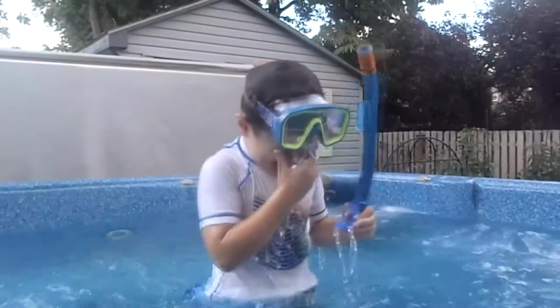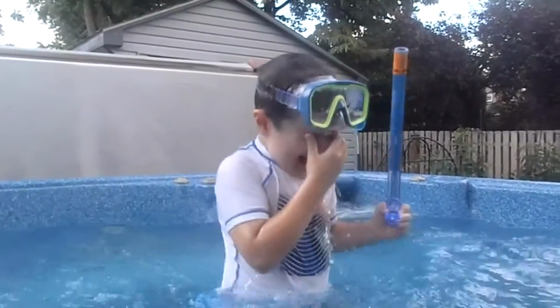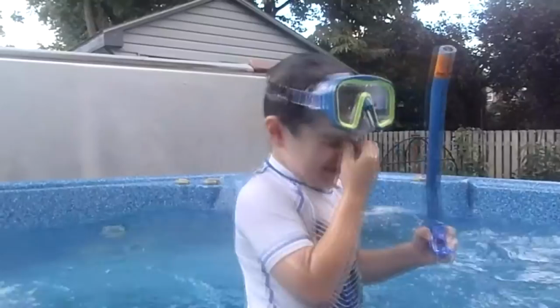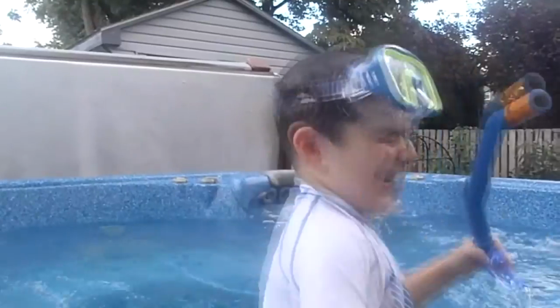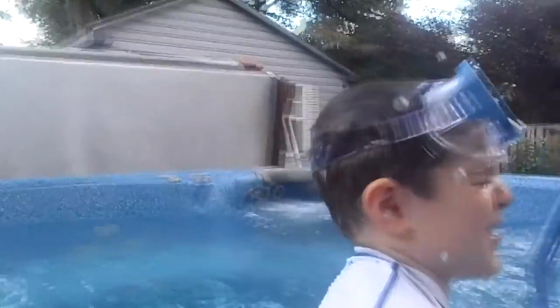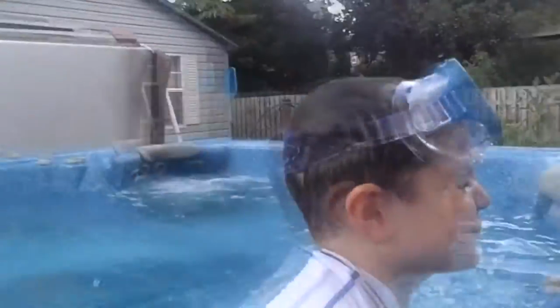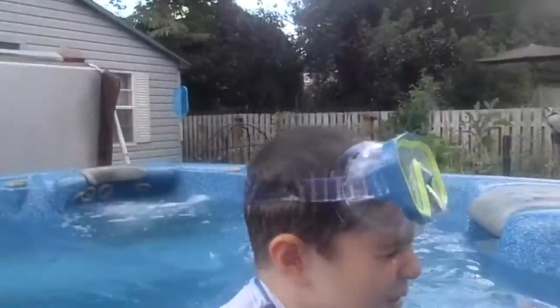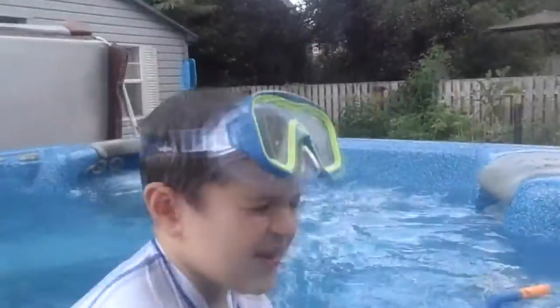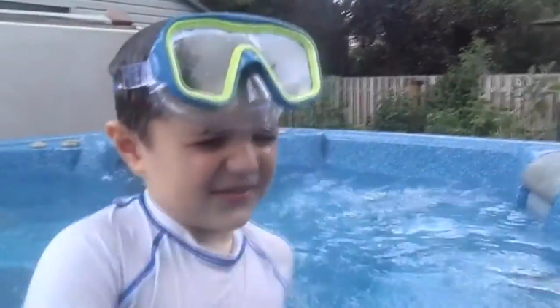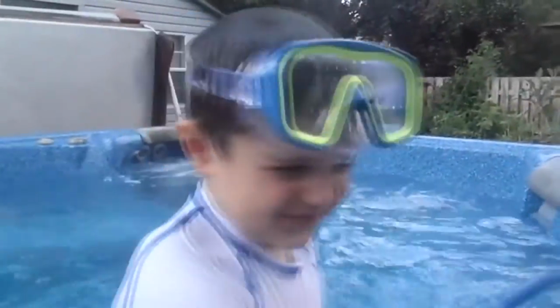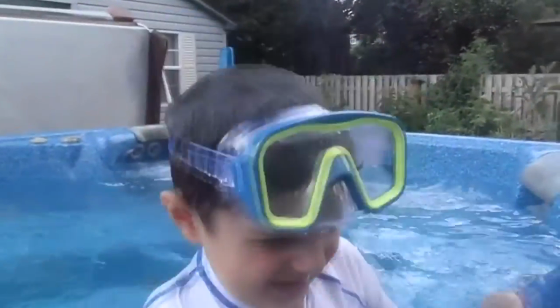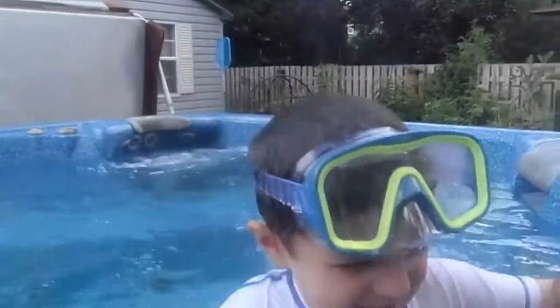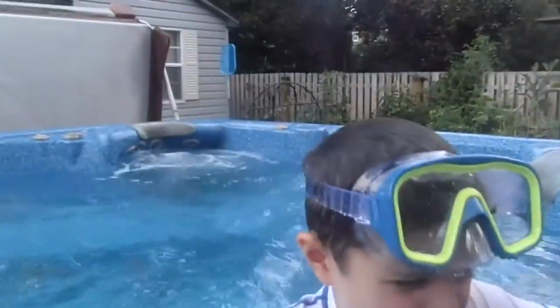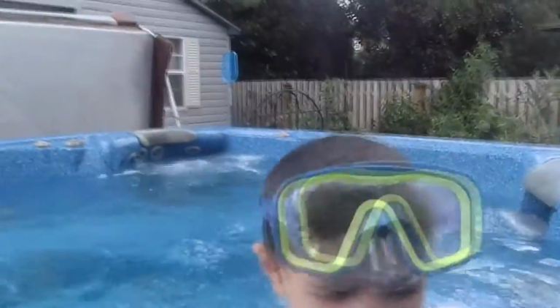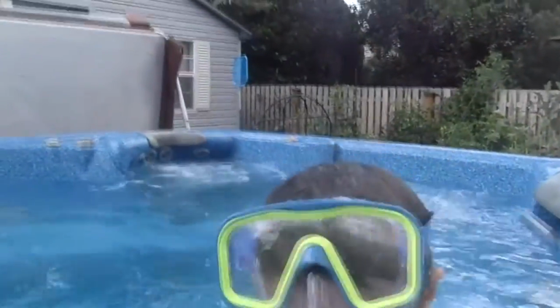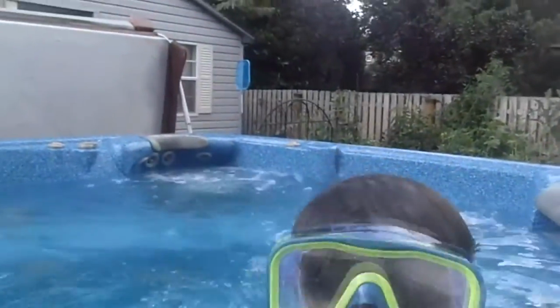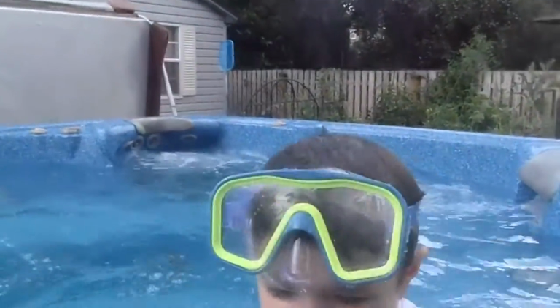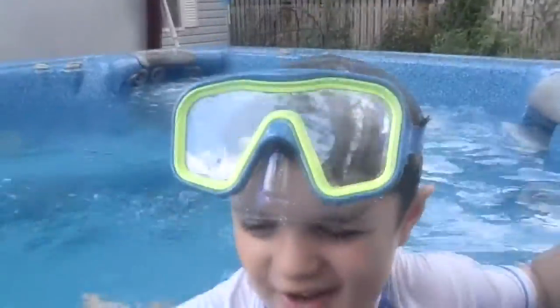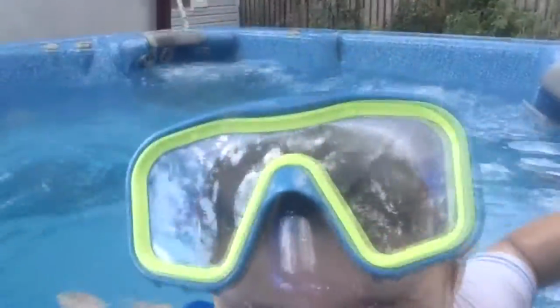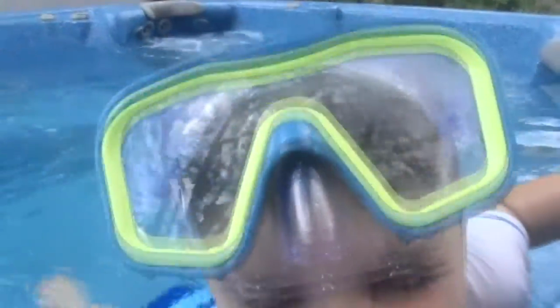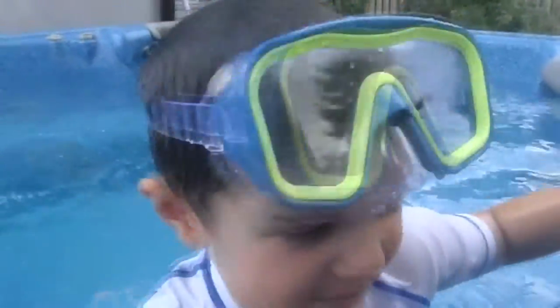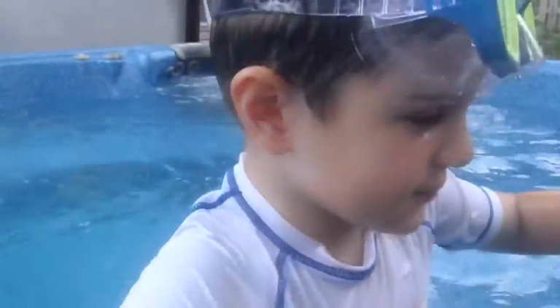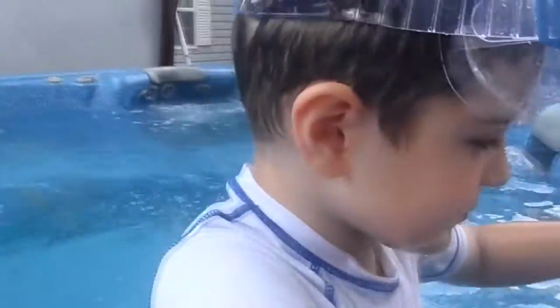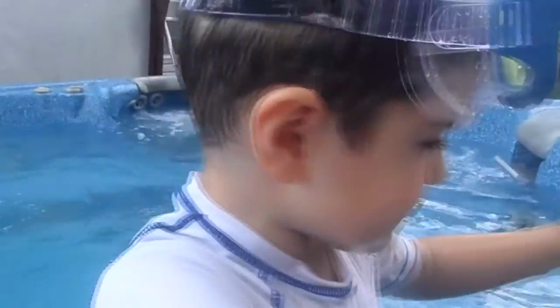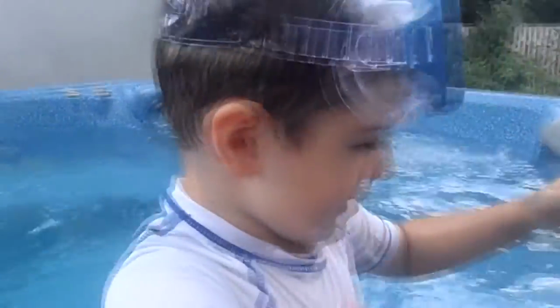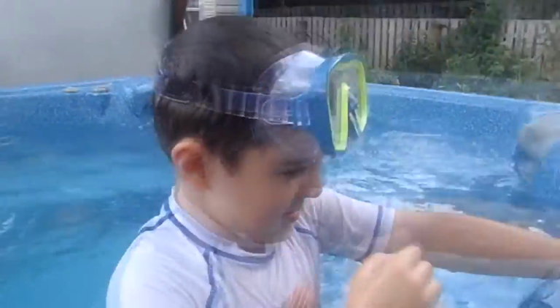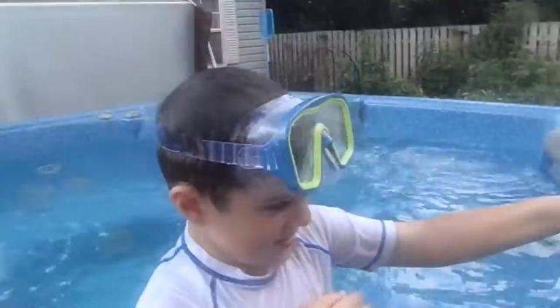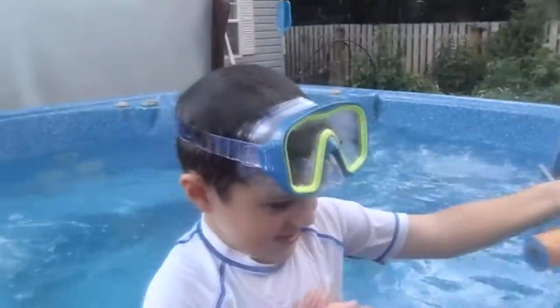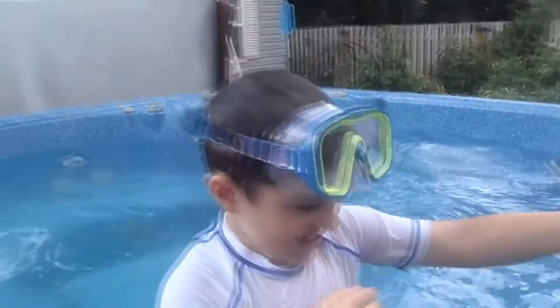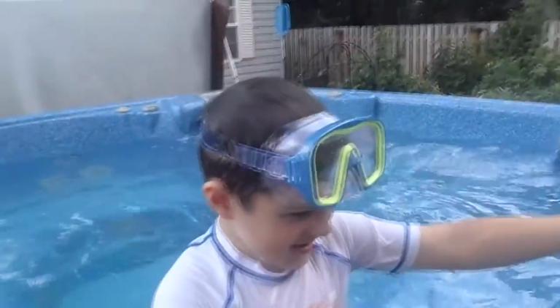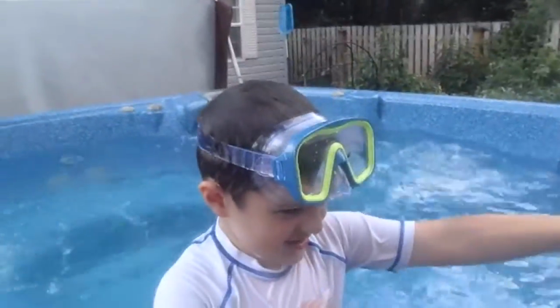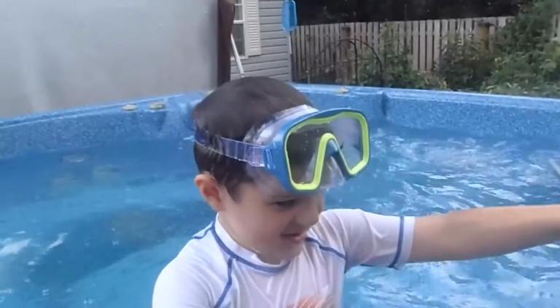I forgot I did it. What did you forget to do? Pull the snorkels down. That's not a good thing to do when you're doing a review of a snorkel.